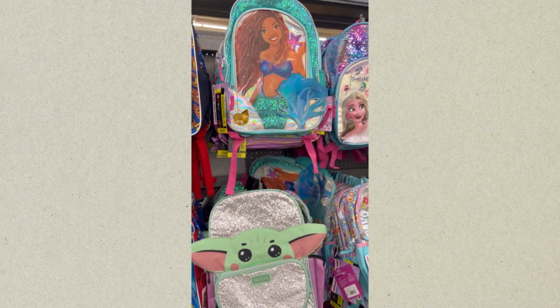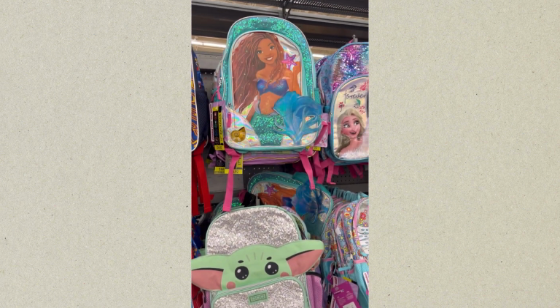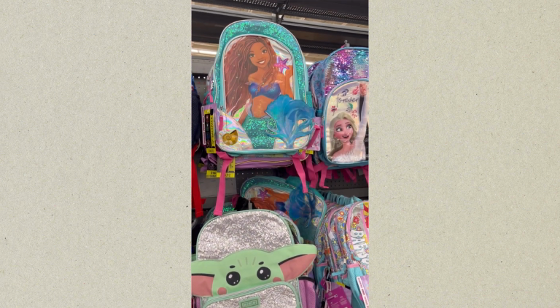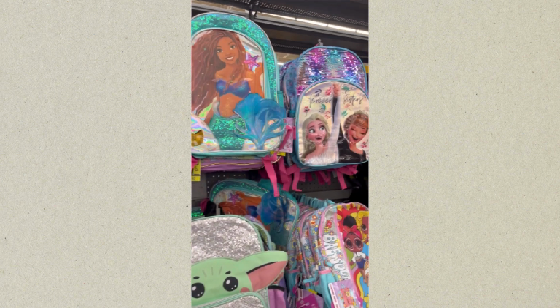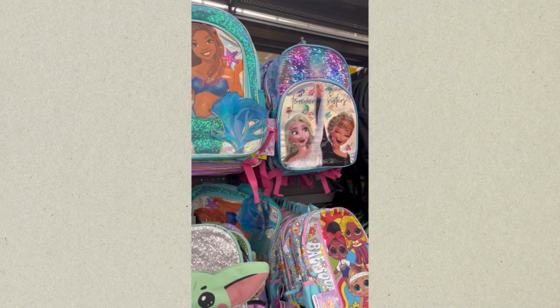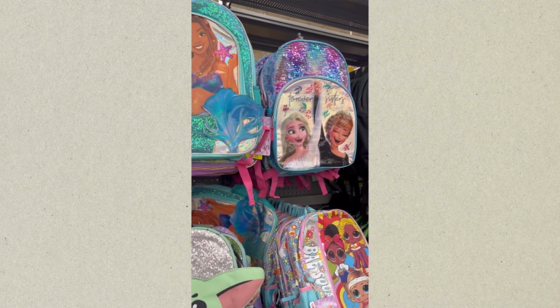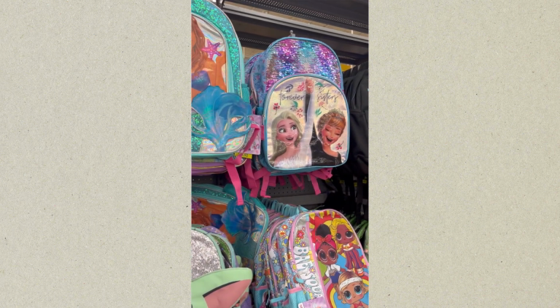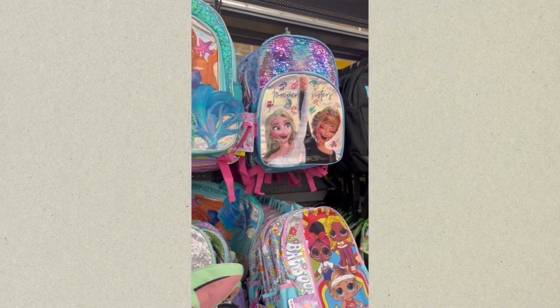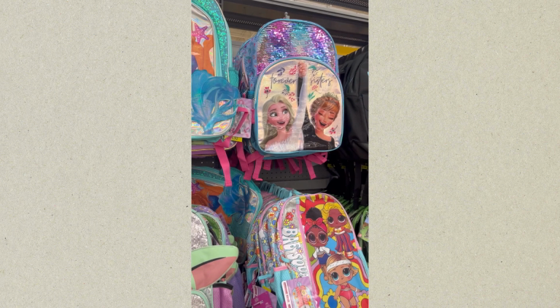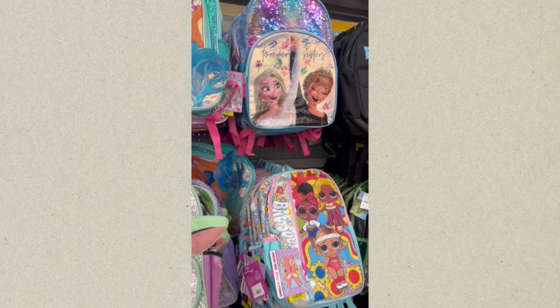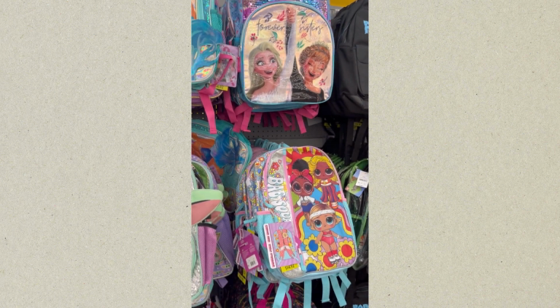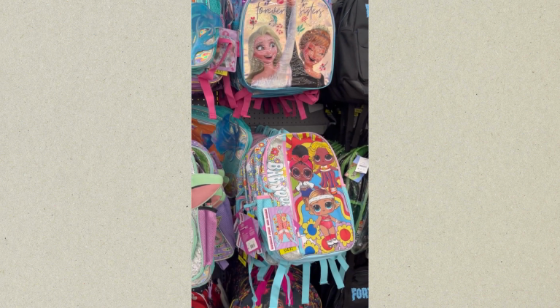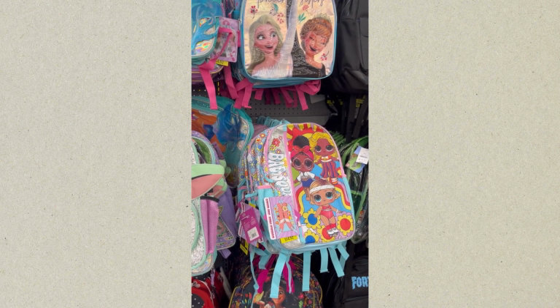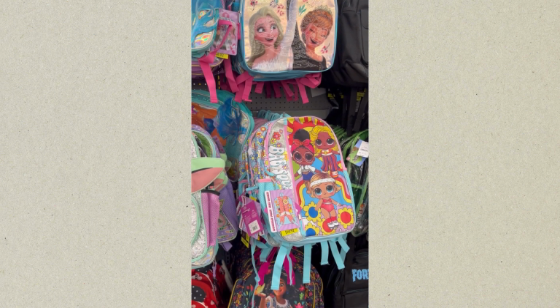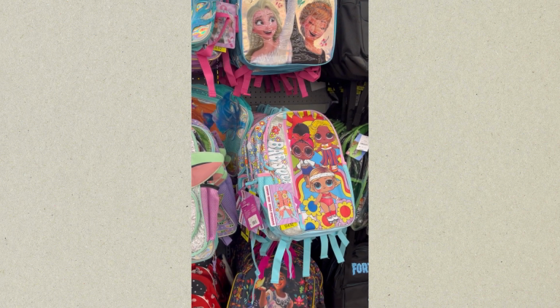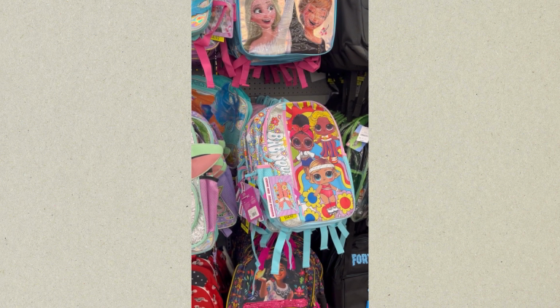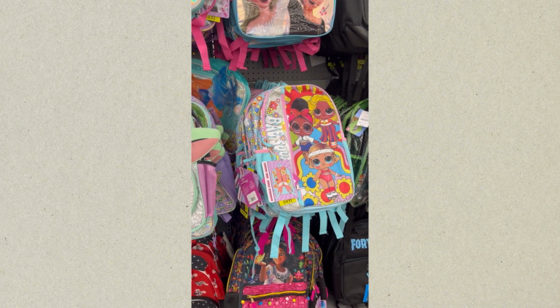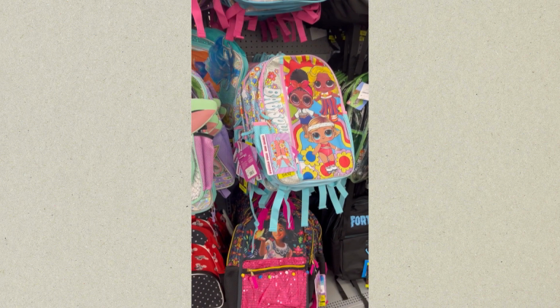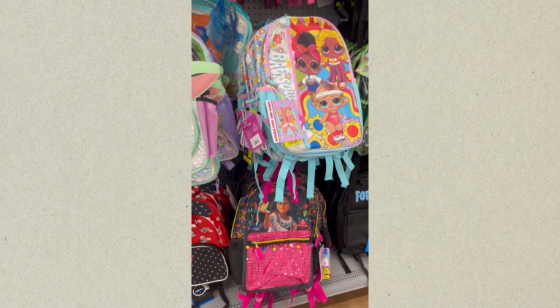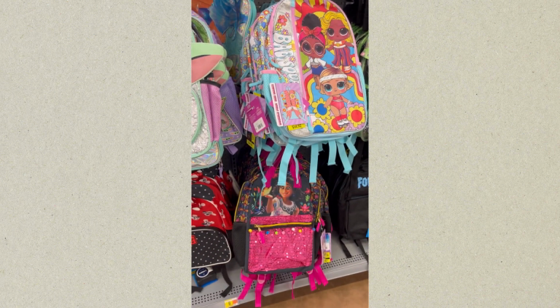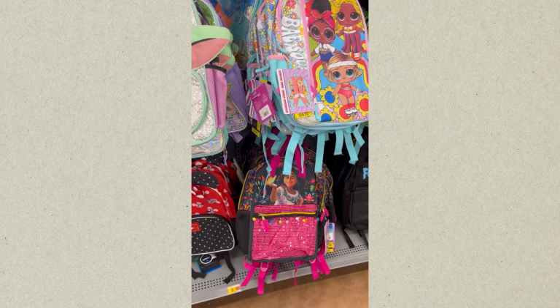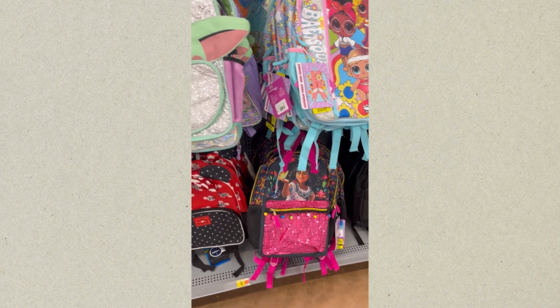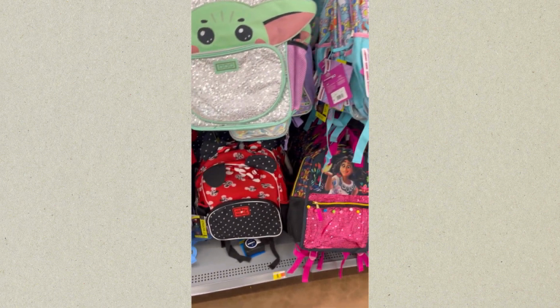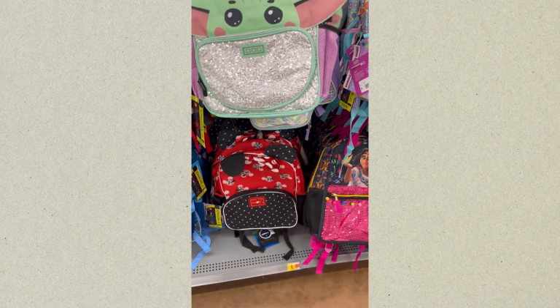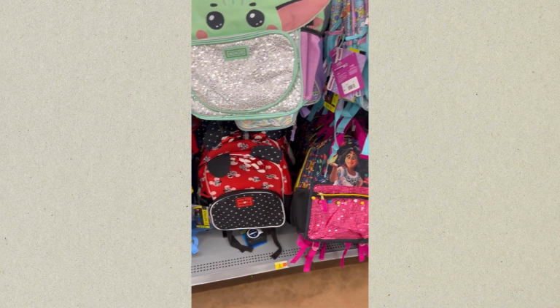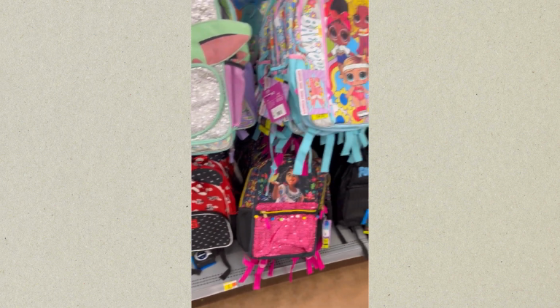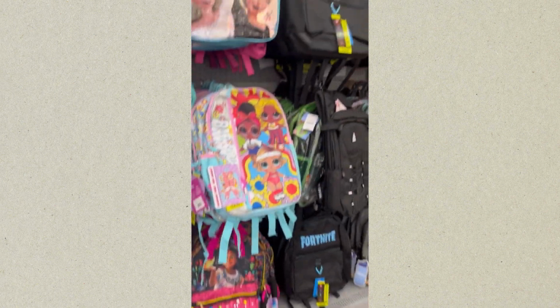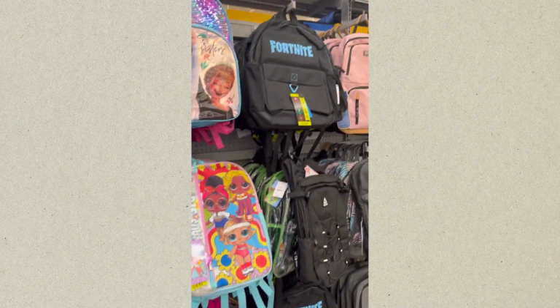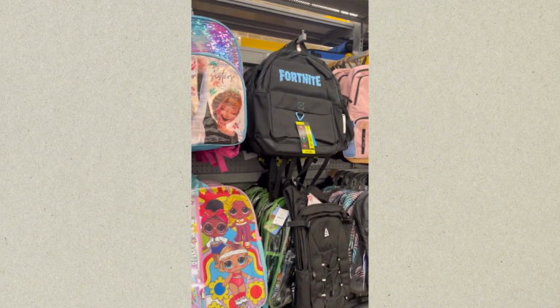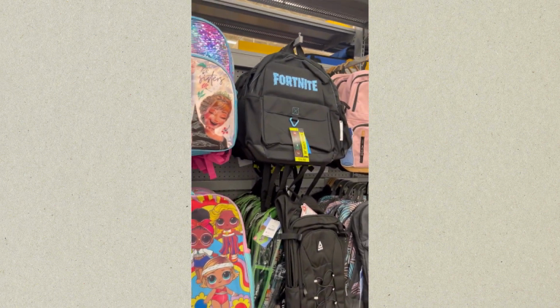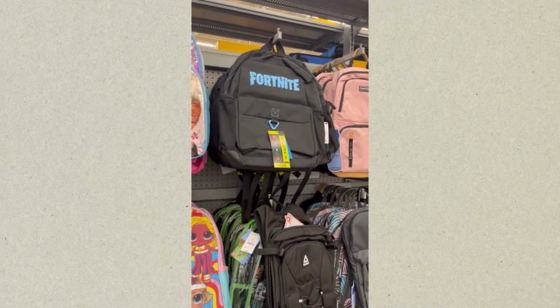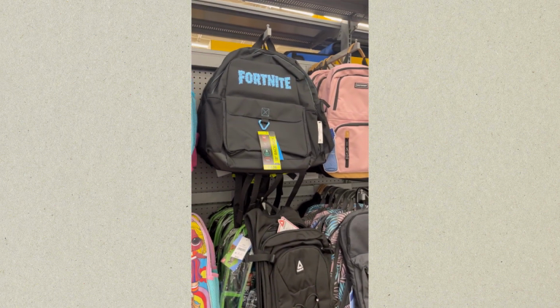That's Little Mermaid, Frozen, Laugh Out Loud Surprise, and that's Moana down there at the bottom, and also Minnie Mouse. That's a Fortnite backpack.